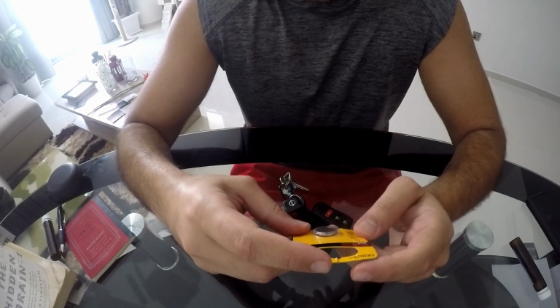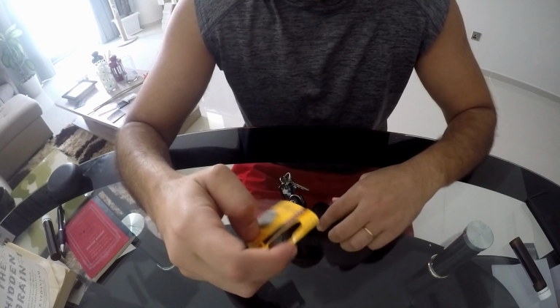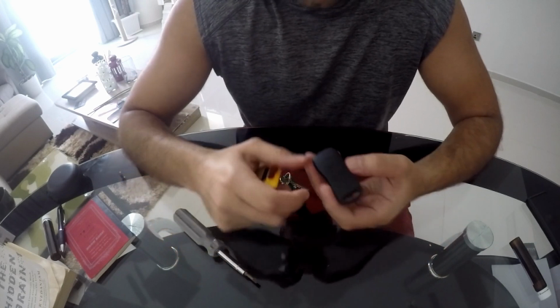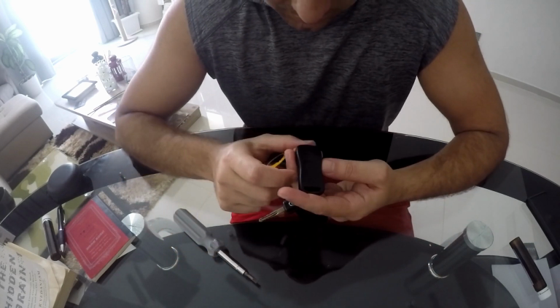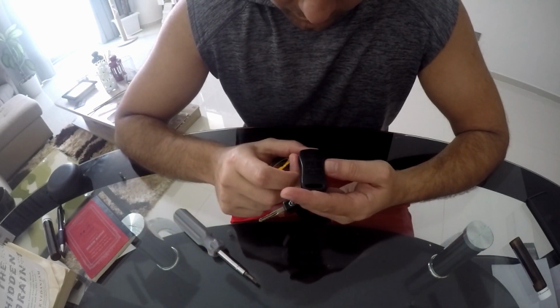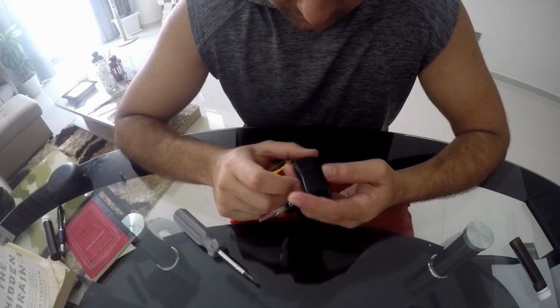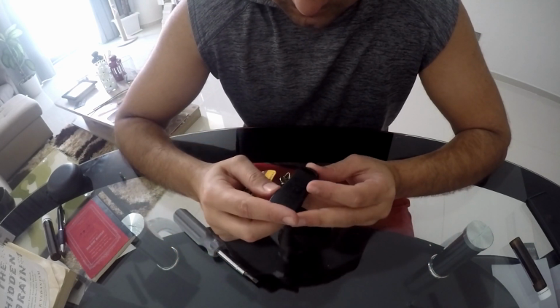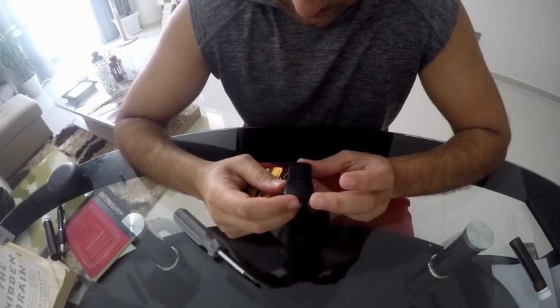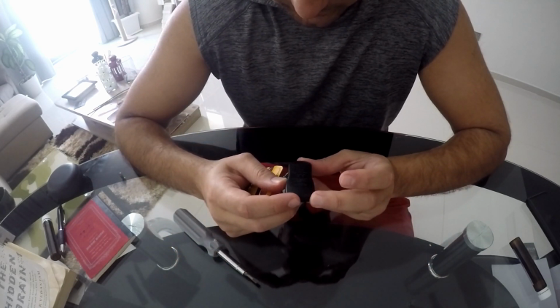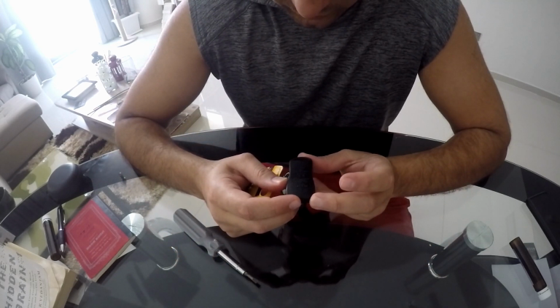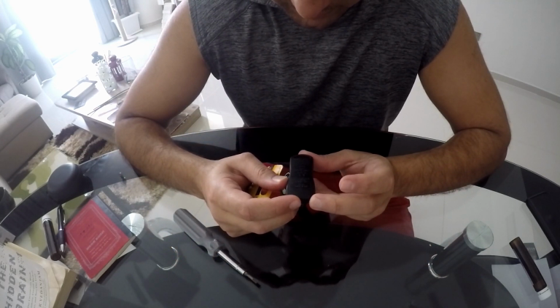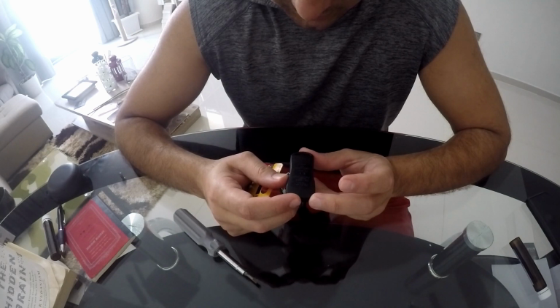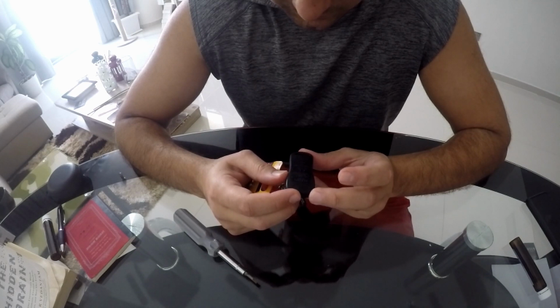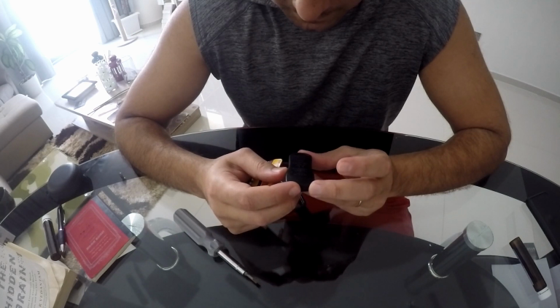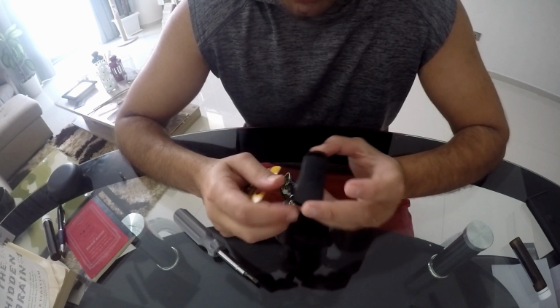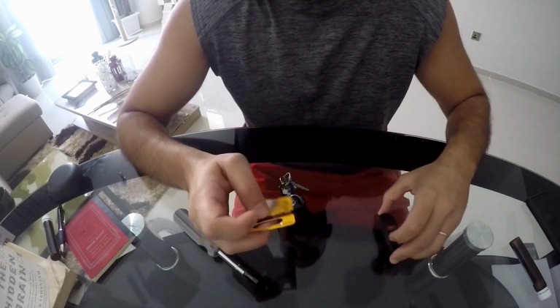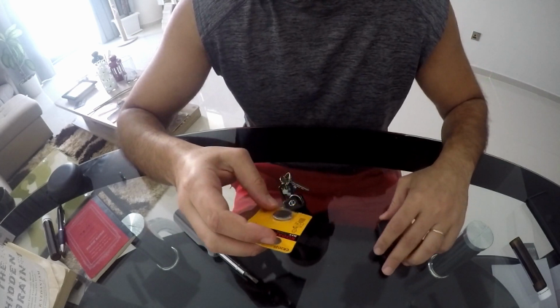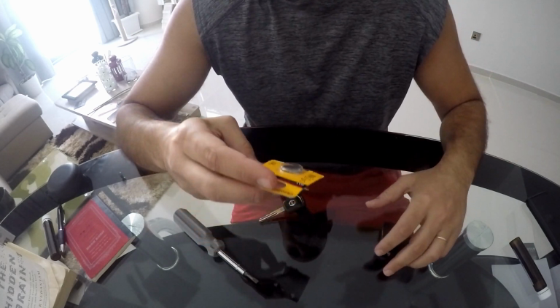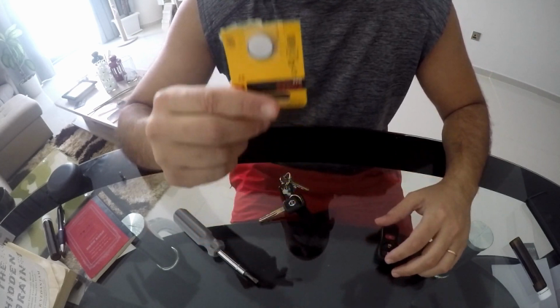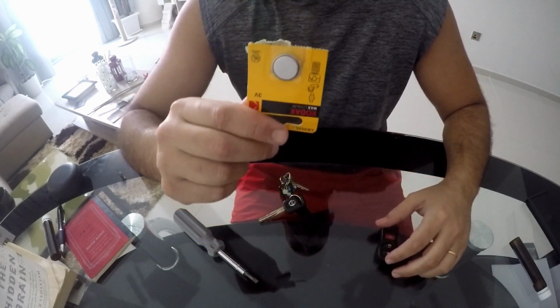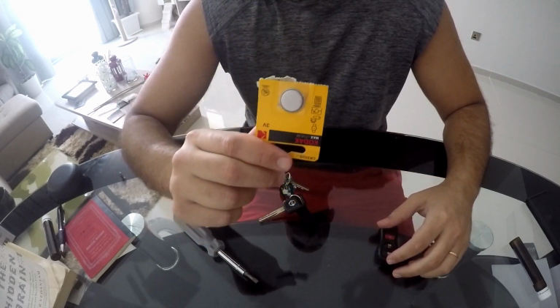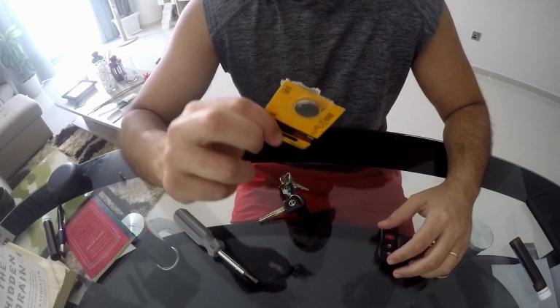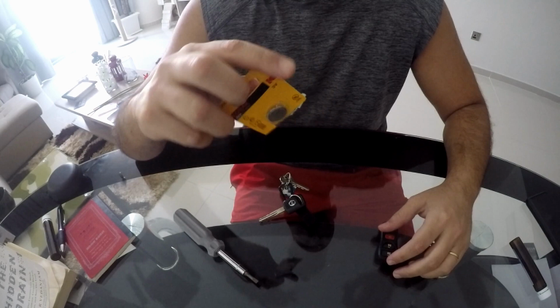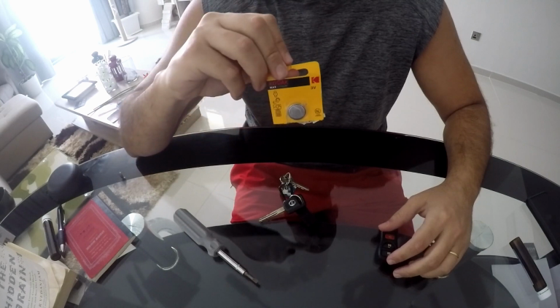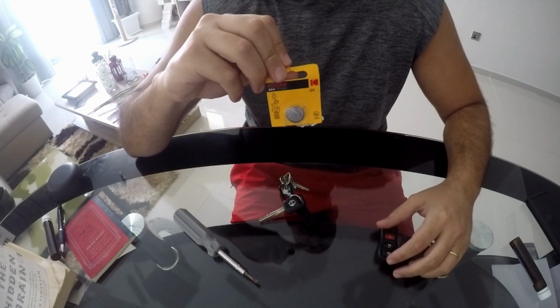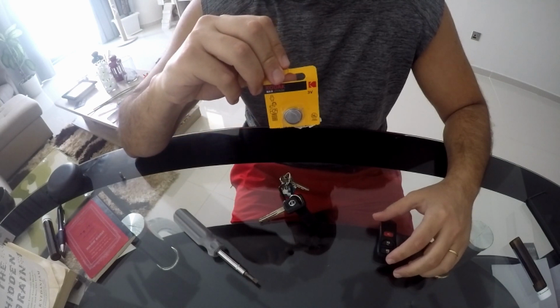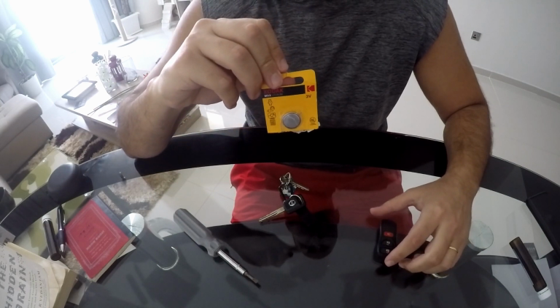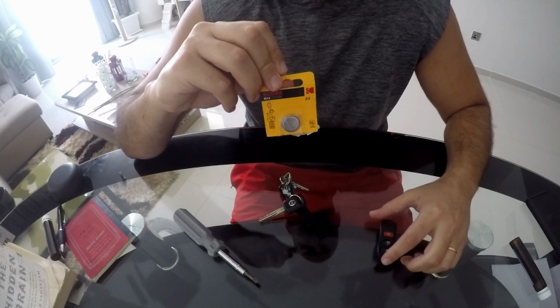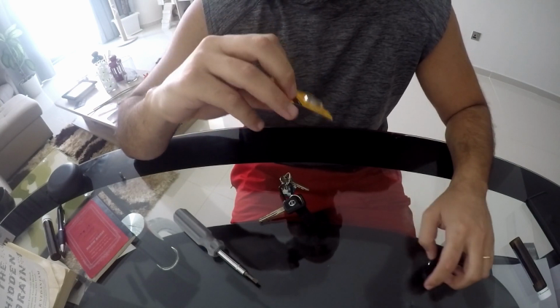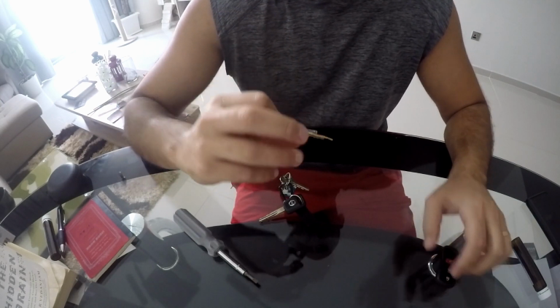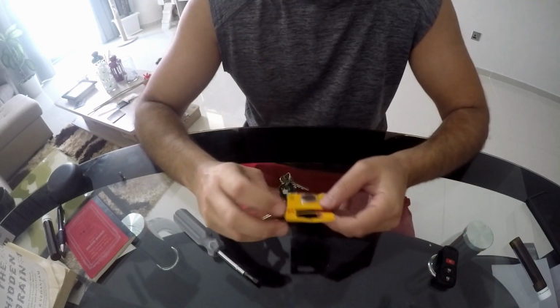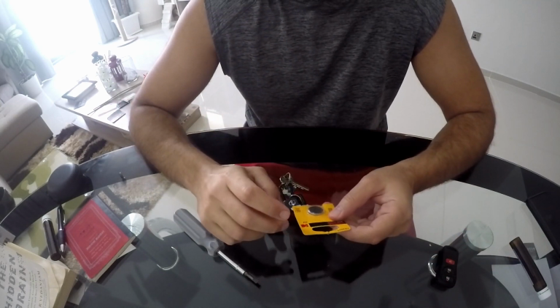It's written here on the remote — we're going to need to use the CR2025 battery, which I have here. I'm going to put a link for how it looks in the description below.